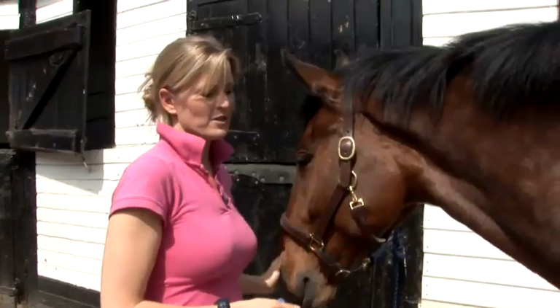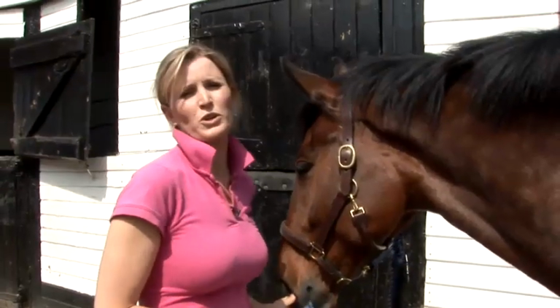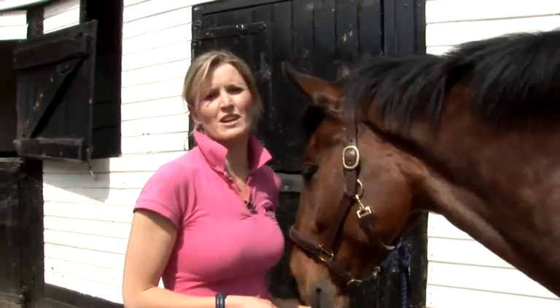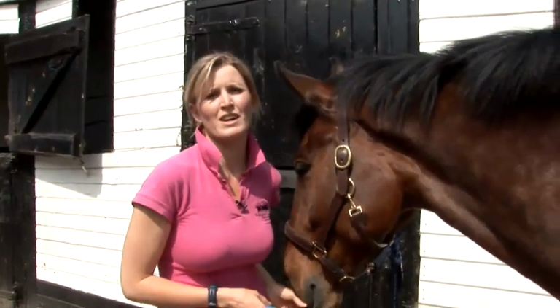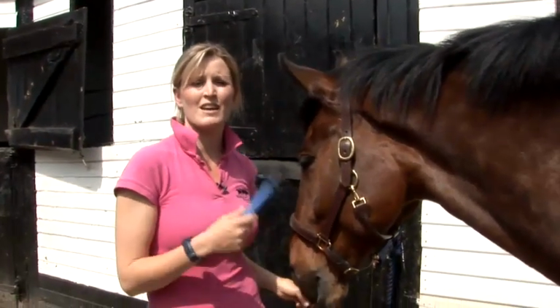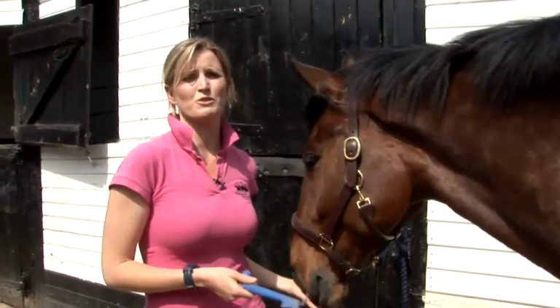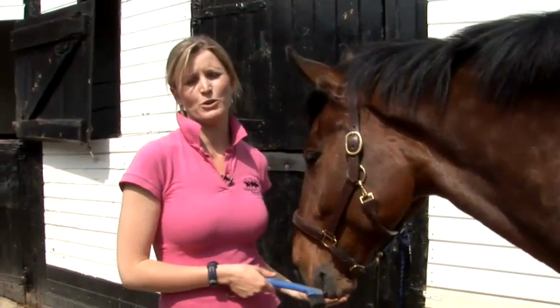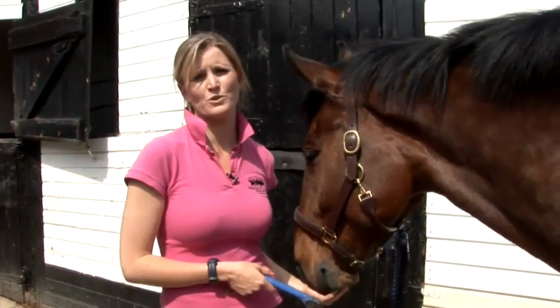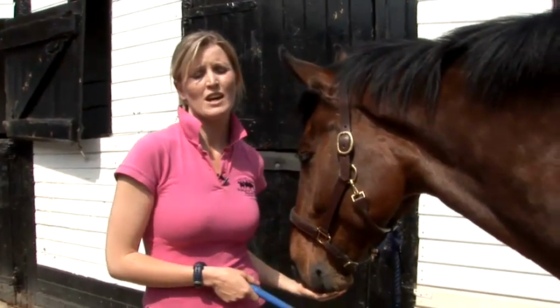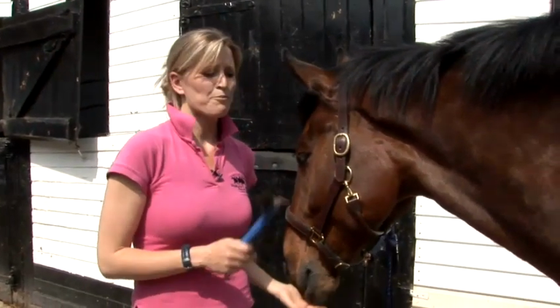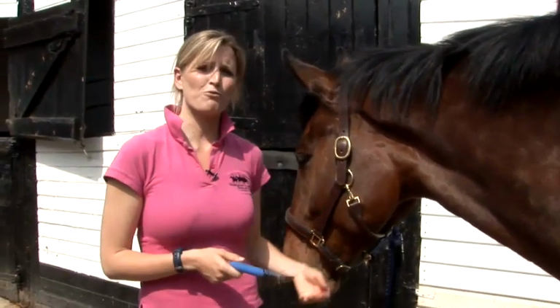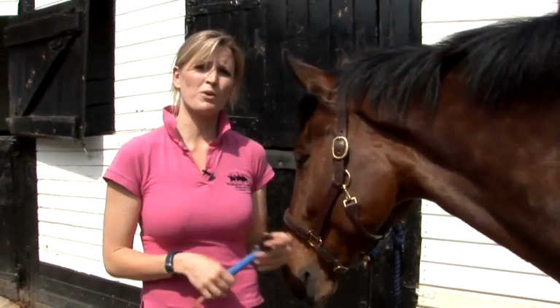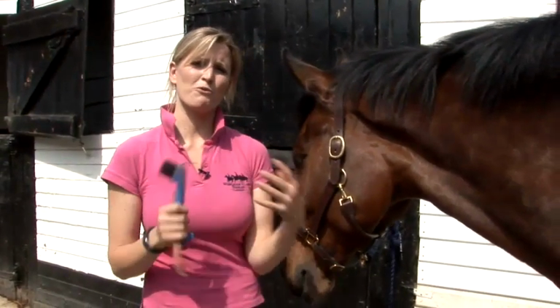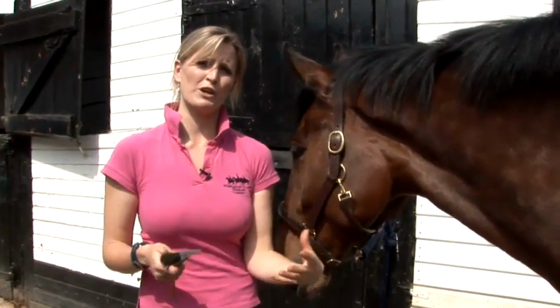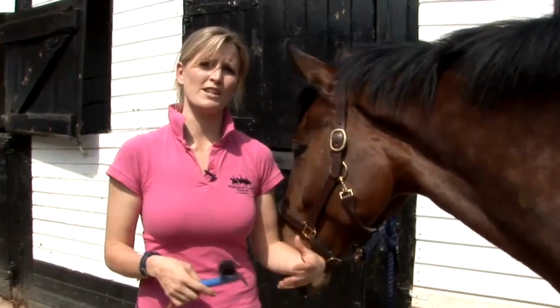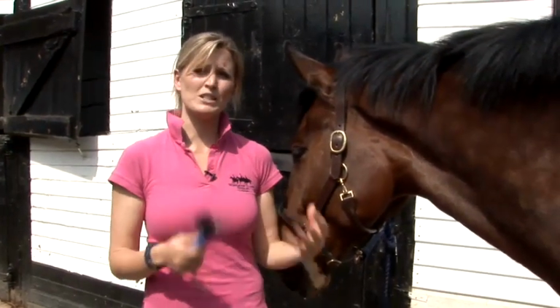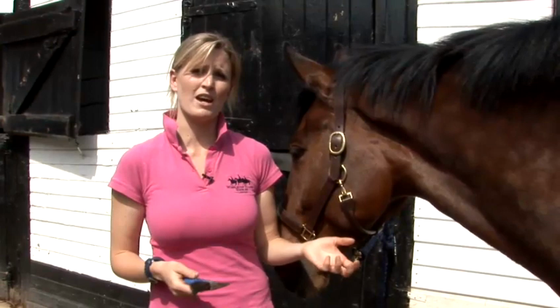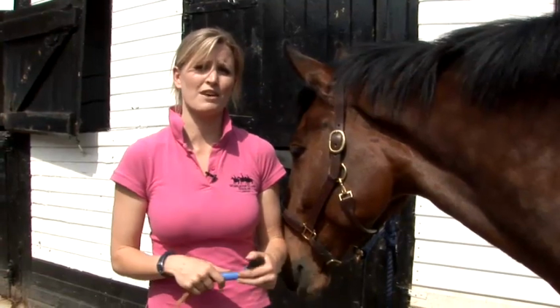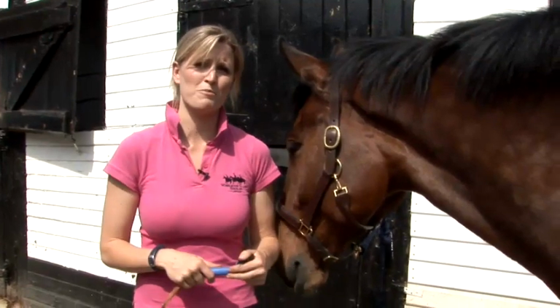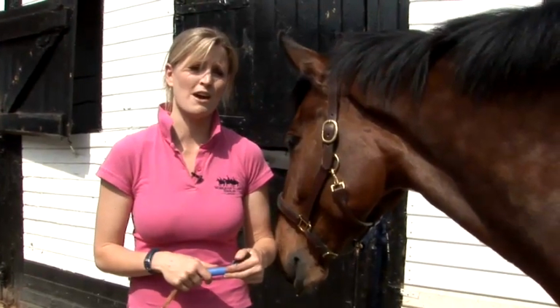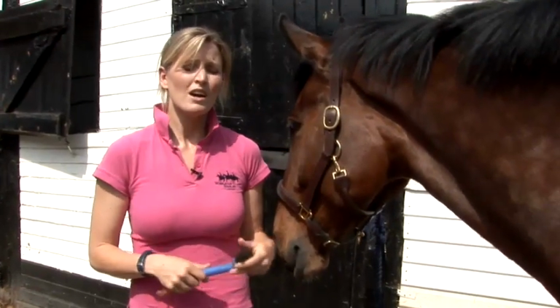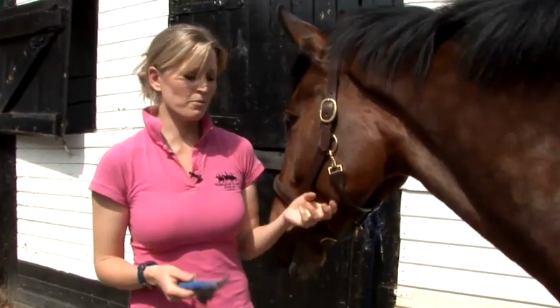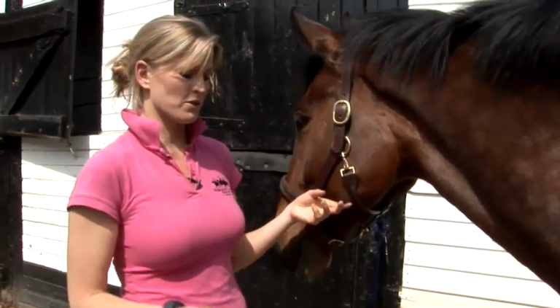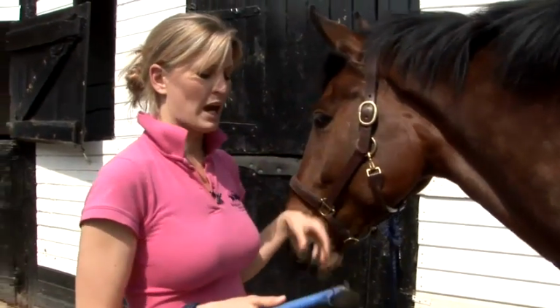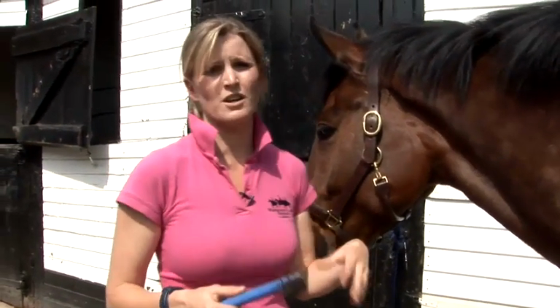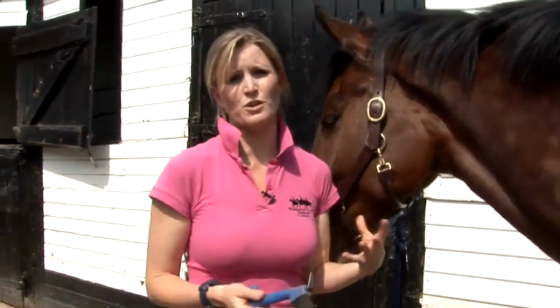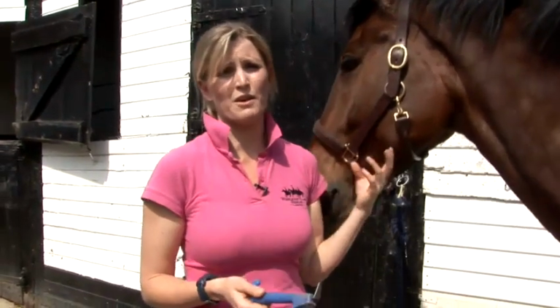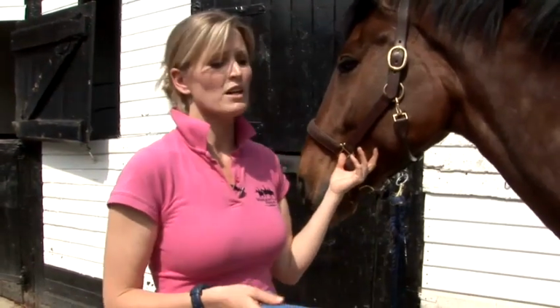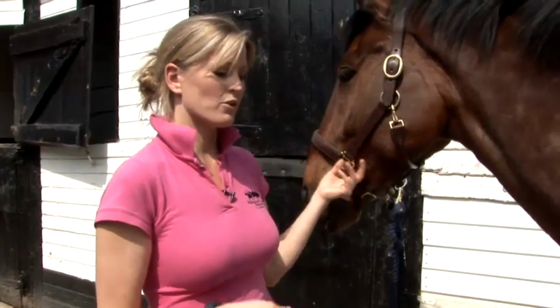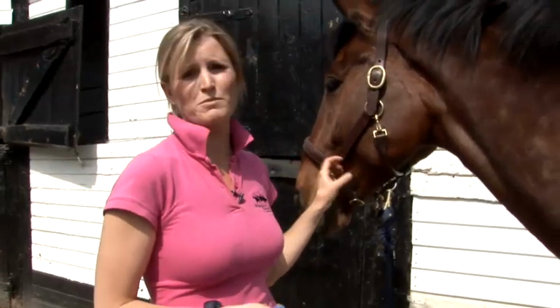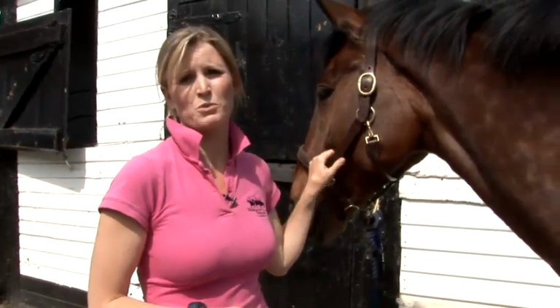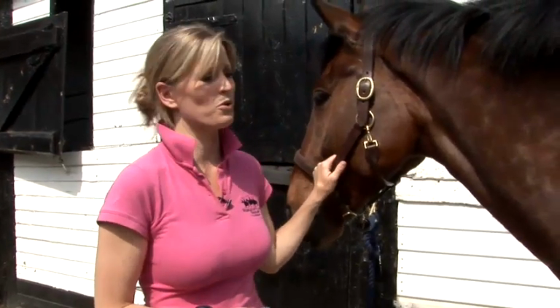First of all, what you need to think about is the daily routine for your horse's feet. Before you ride them, and when they come in from the field at night, at least twice a day they should have their feet picked out. This means removing any dirt or stones from their feet that could cause them damage when they're walking.